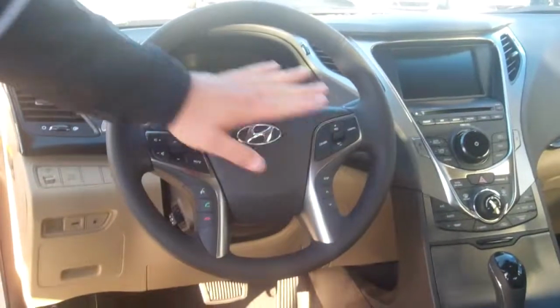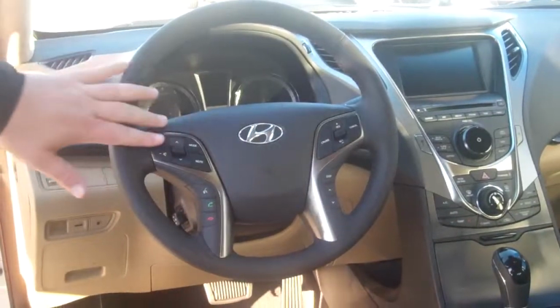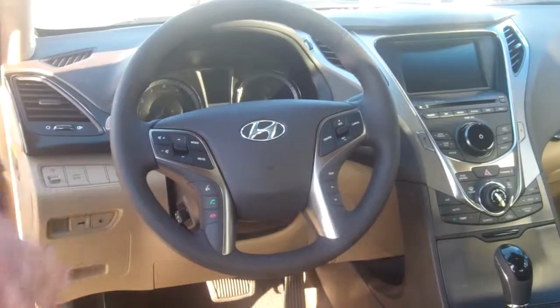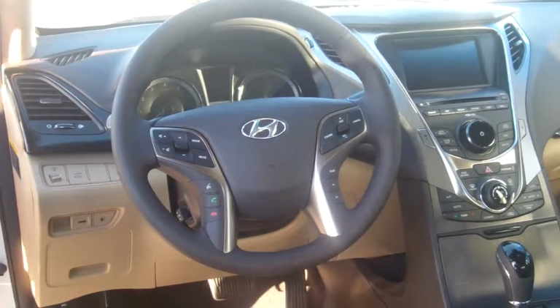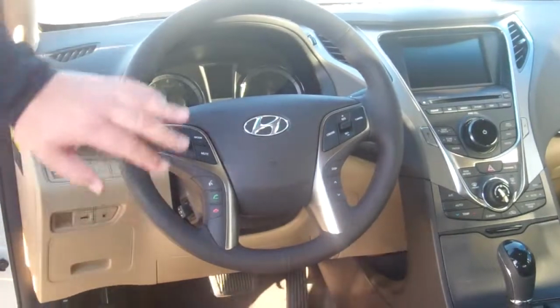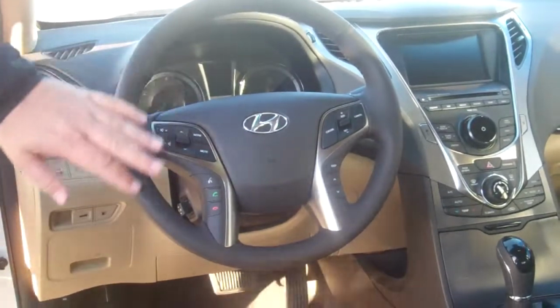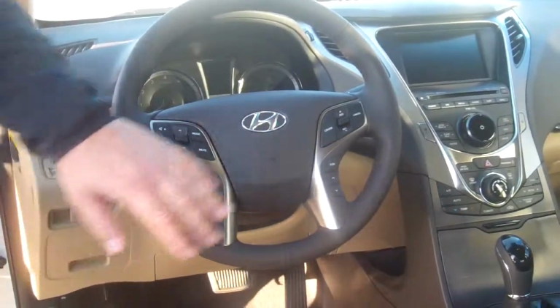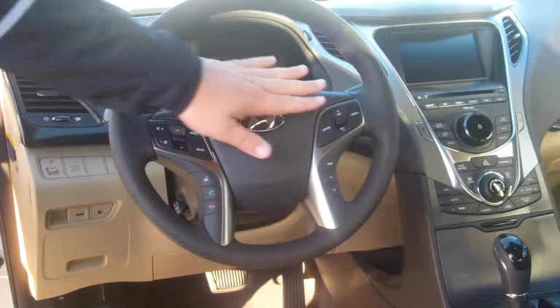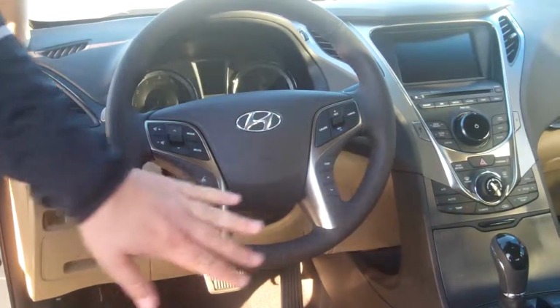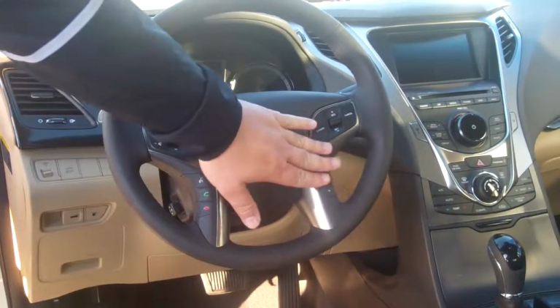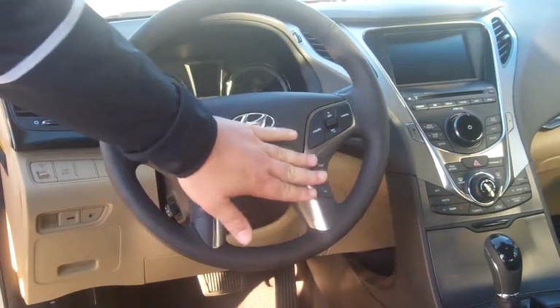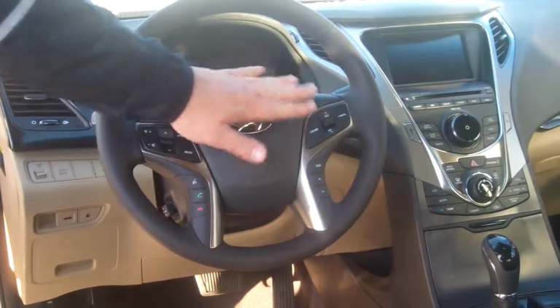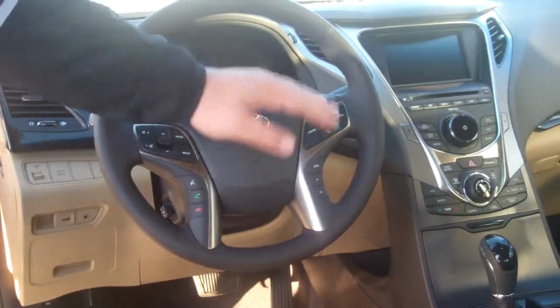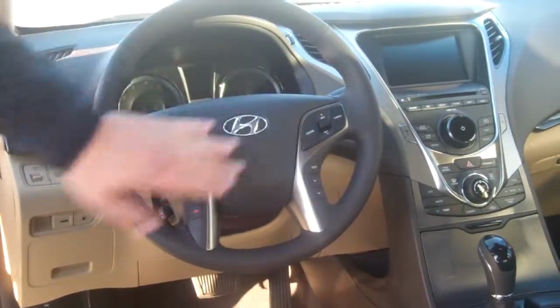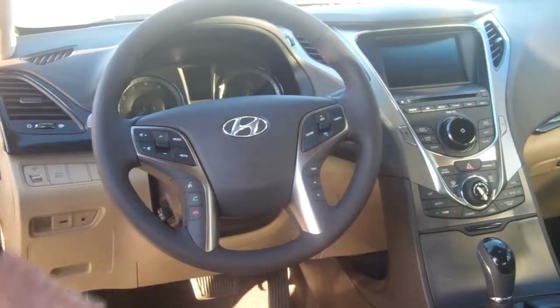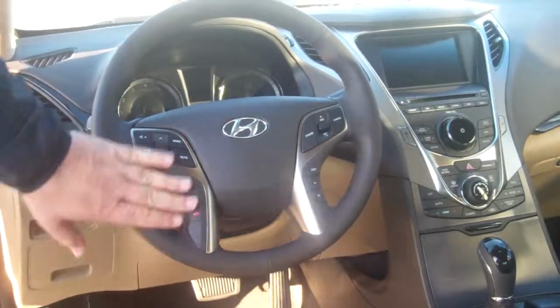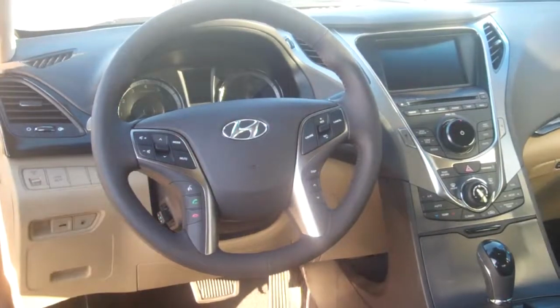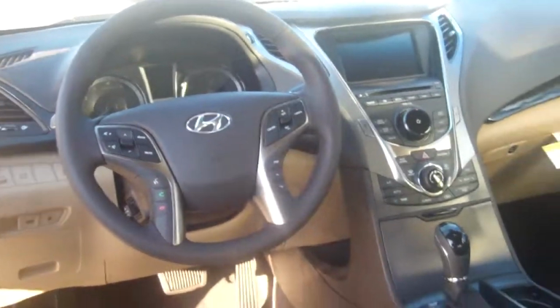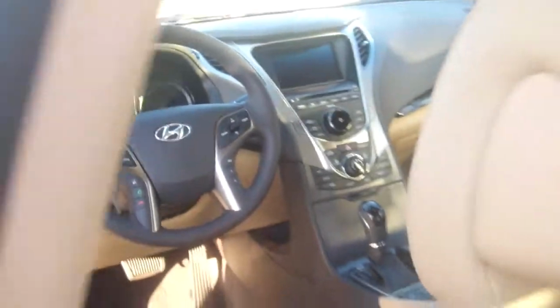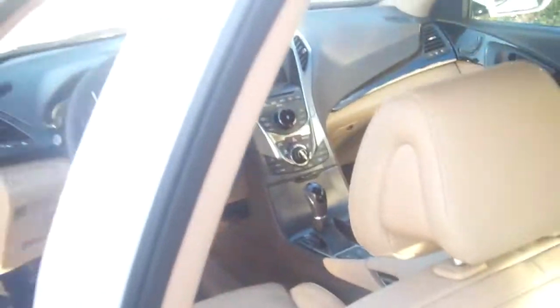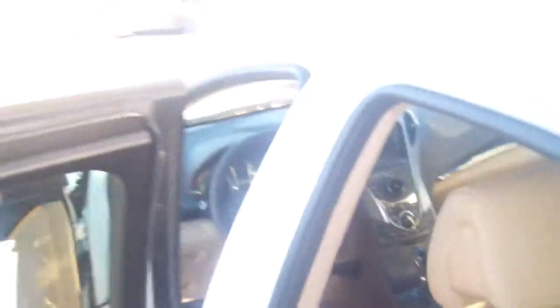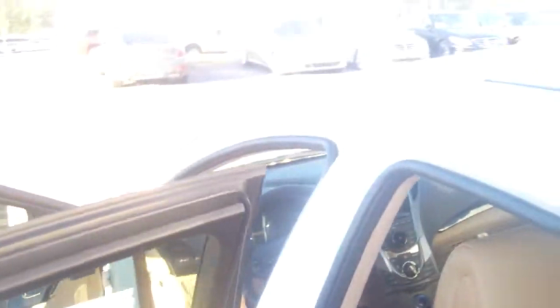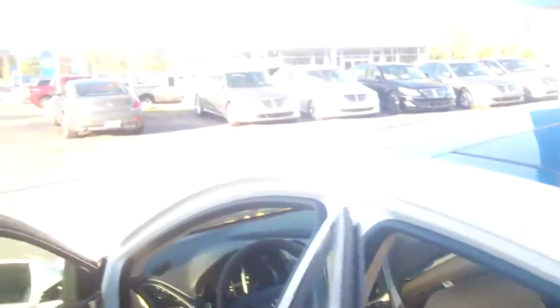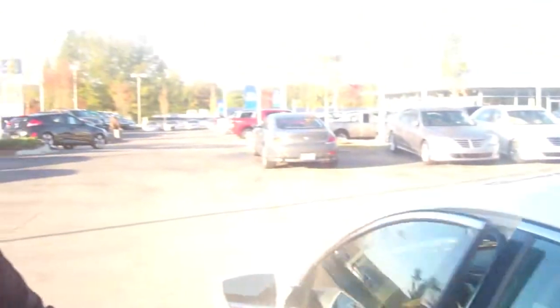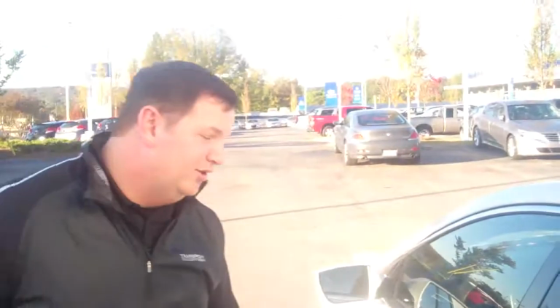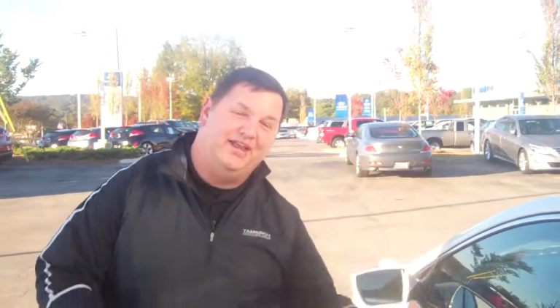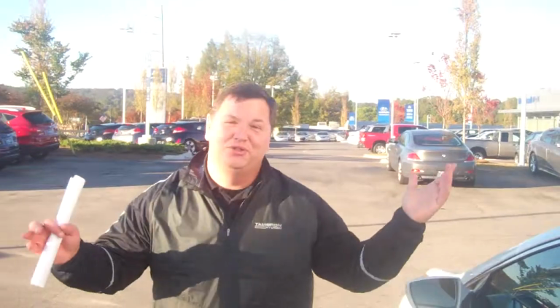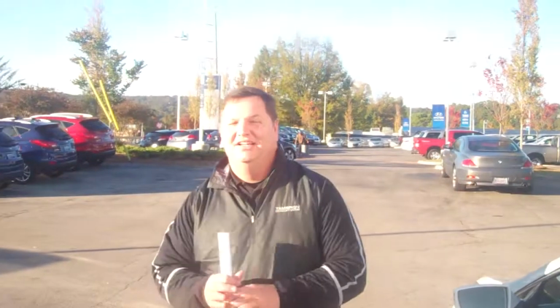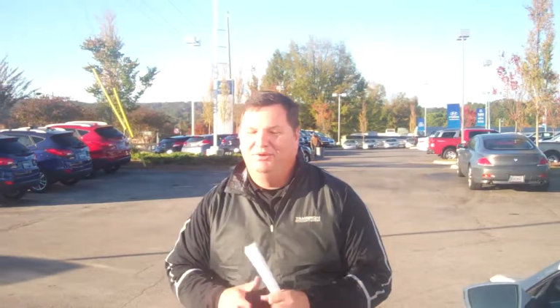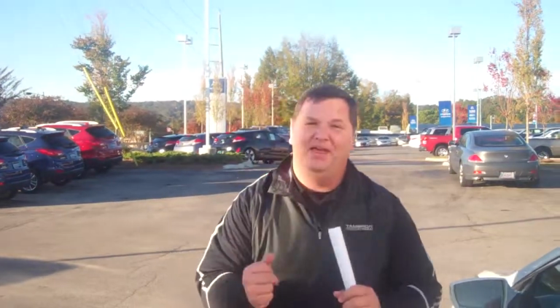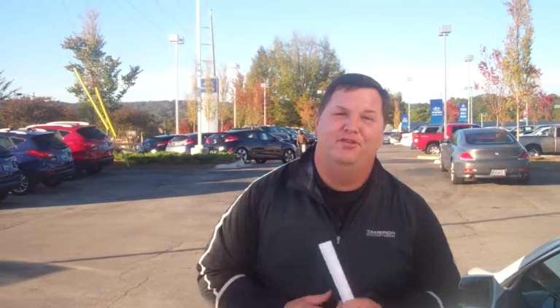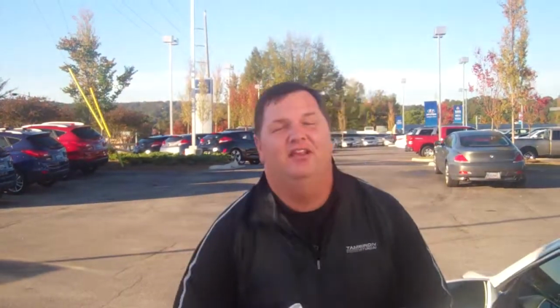All the controls are on the steering wheel for safety — radio controls, cruise control, and all your display trip meter functions. It also has Bluetooth, and we'll even set that up for you before you leave.